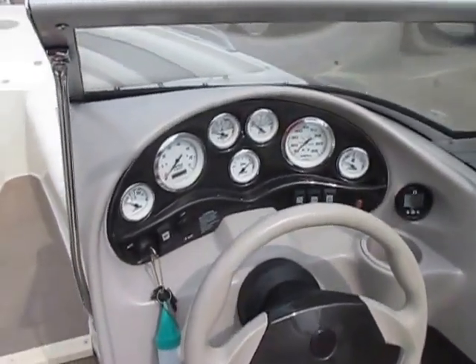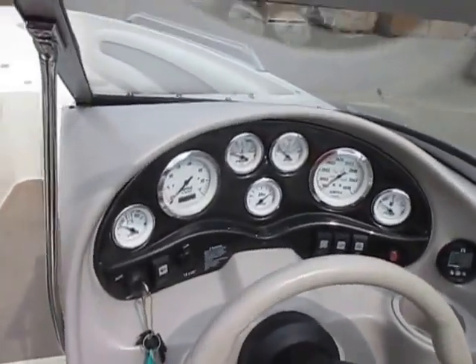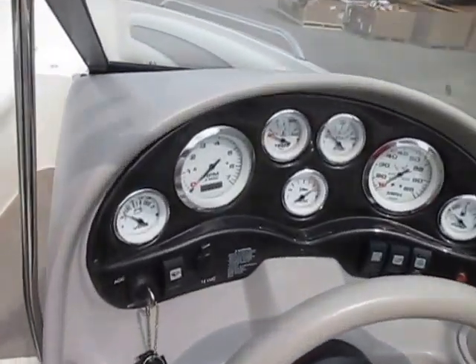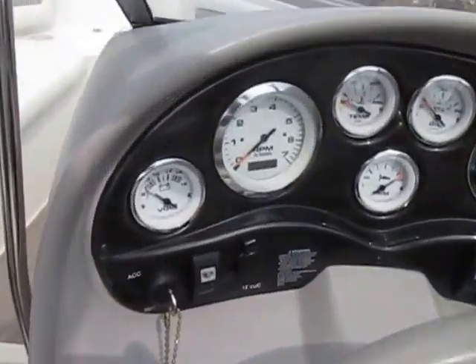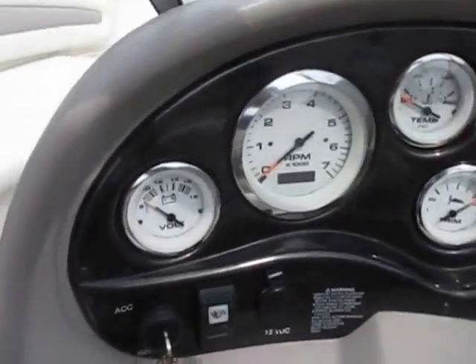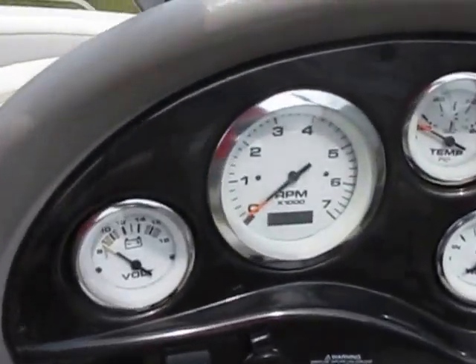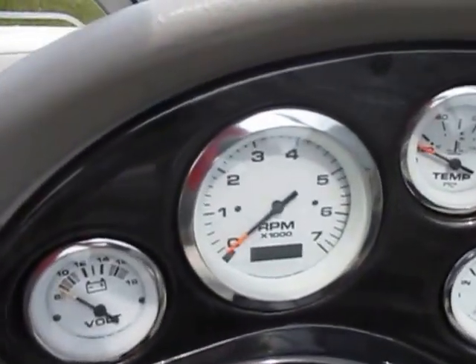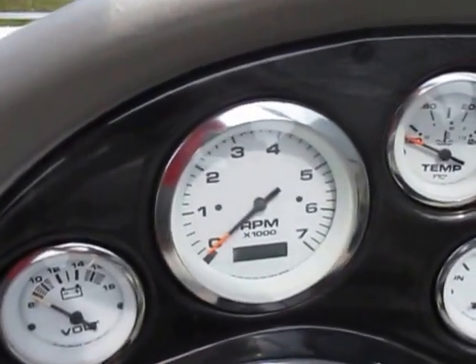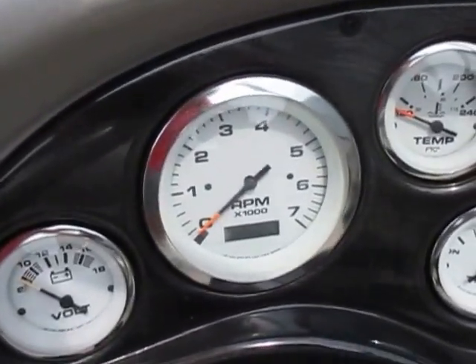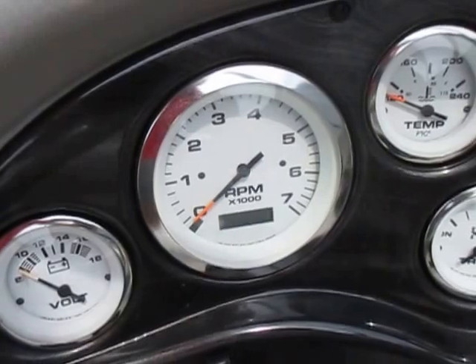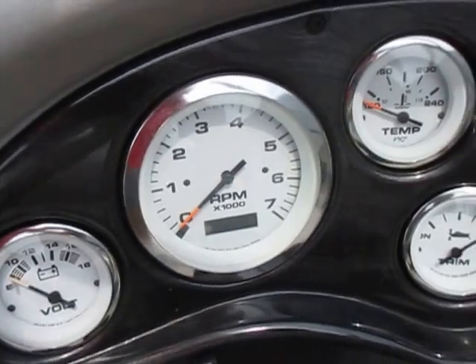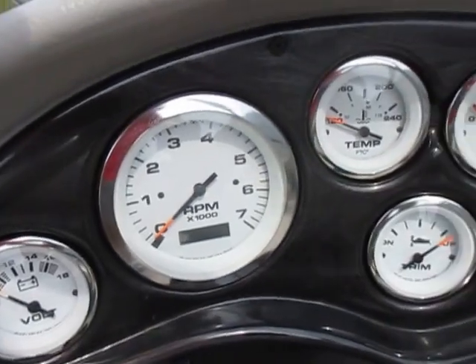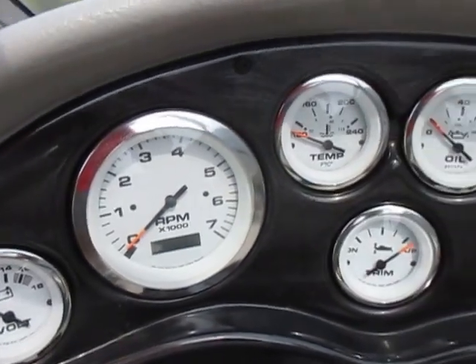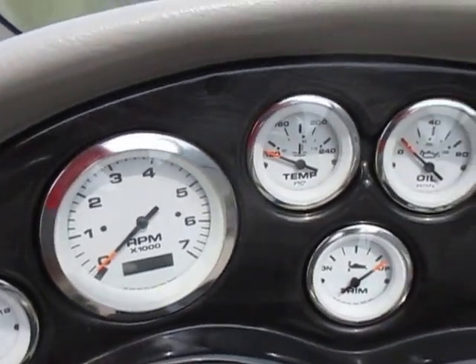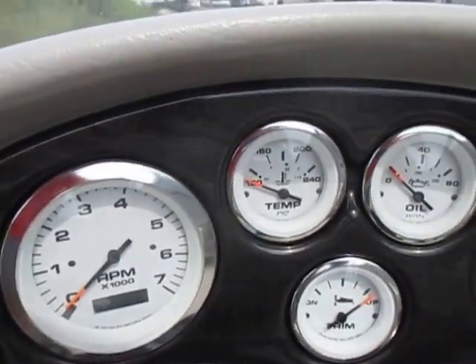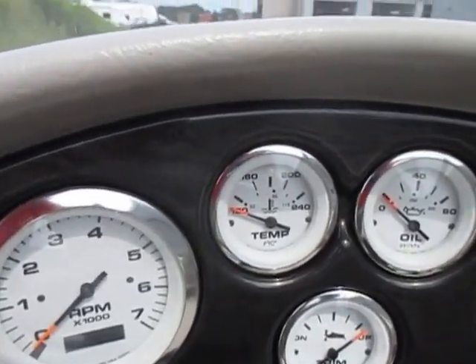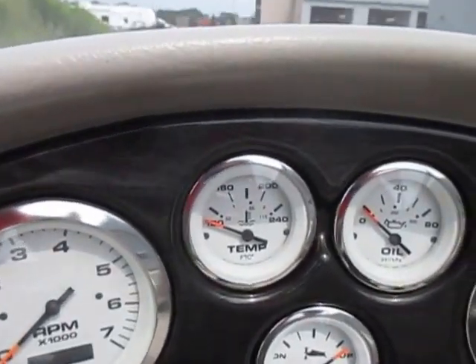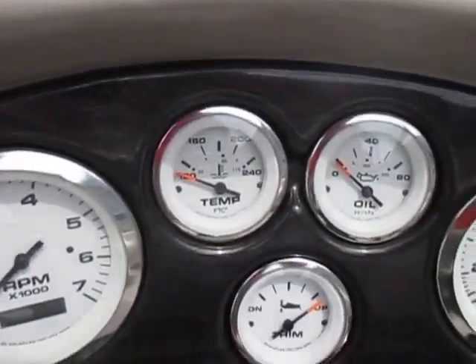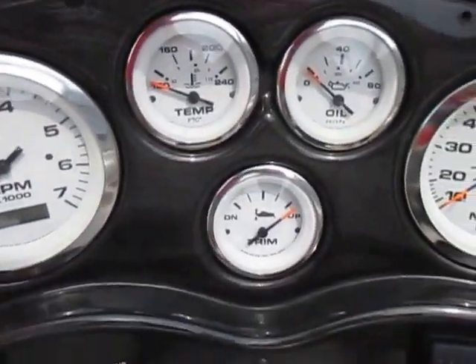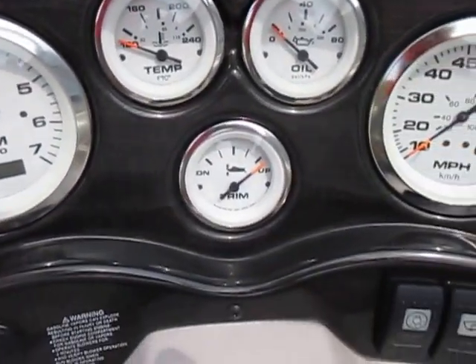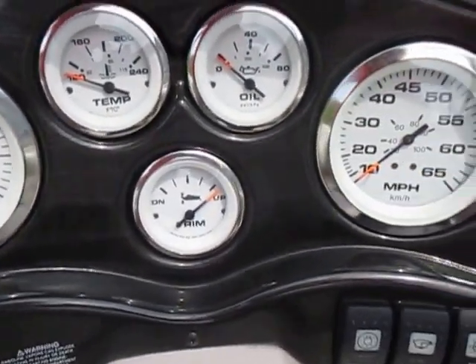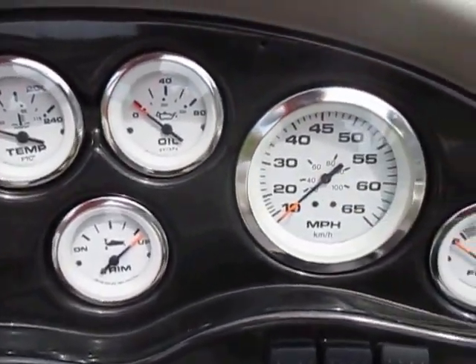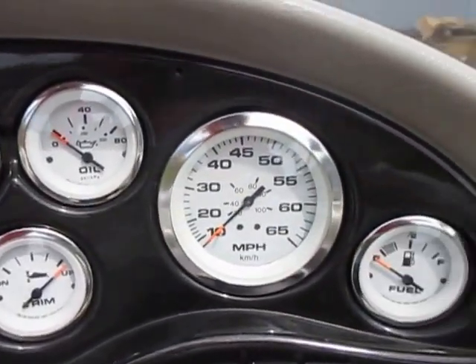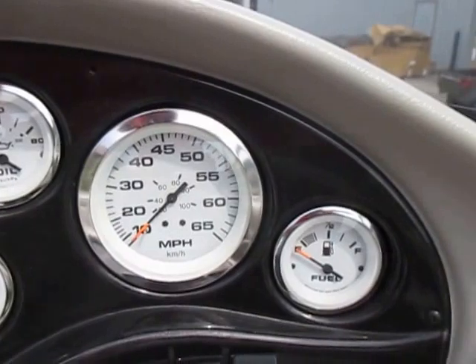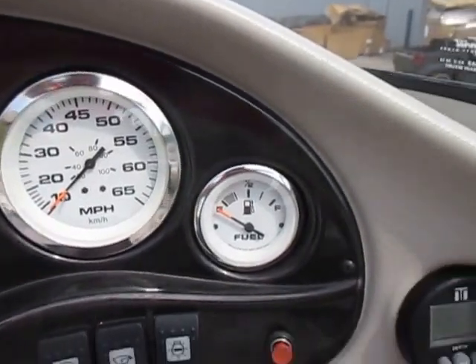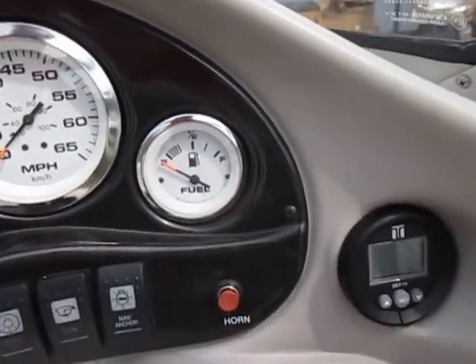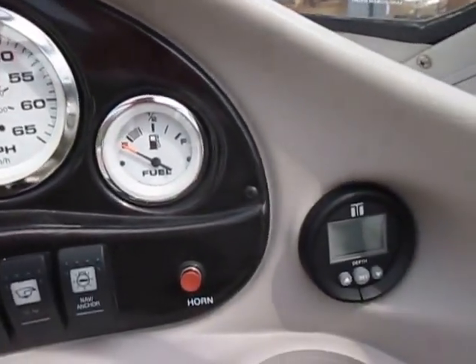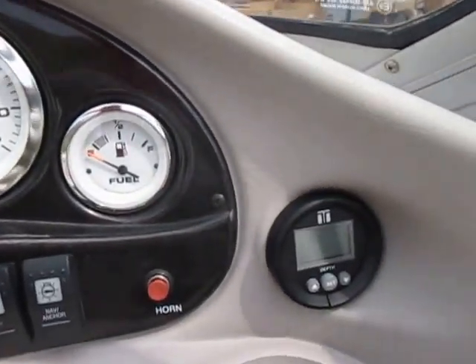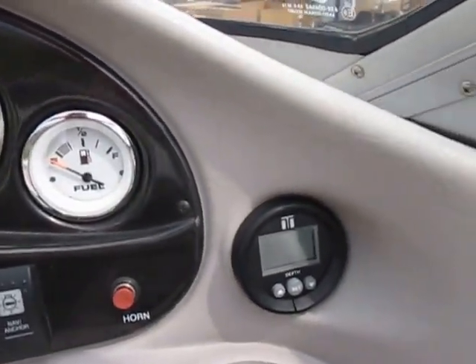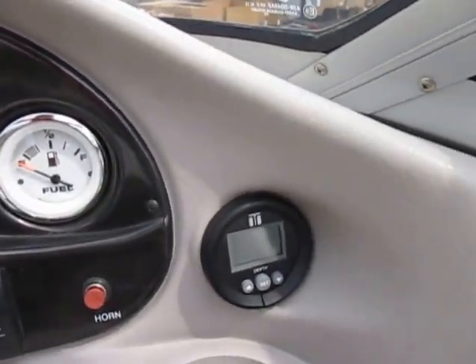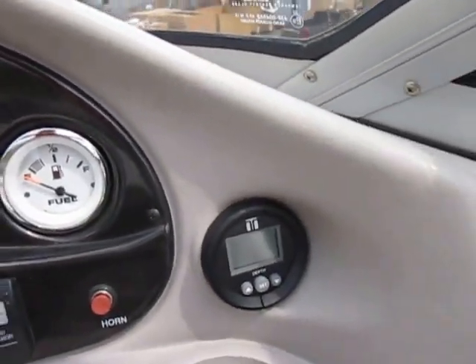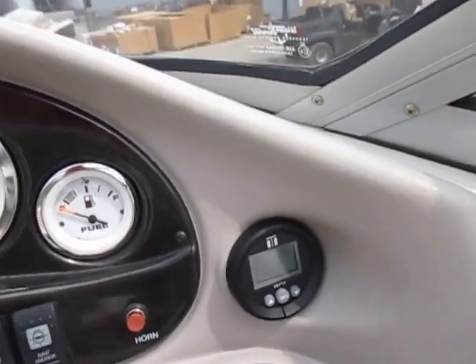The gauges include a voltmeter, tachometer with an hour gauge — this boat has 208 hours — engine temp, oil, trim, speedometer, and fuel. It also has a digital depth finder.